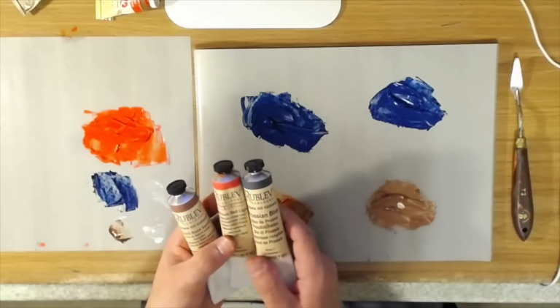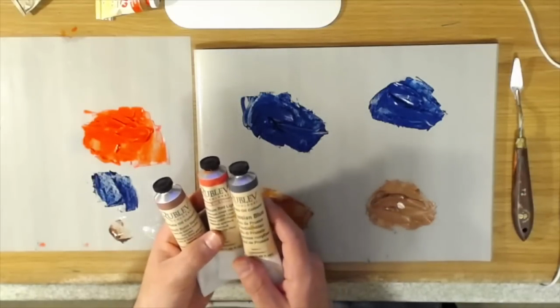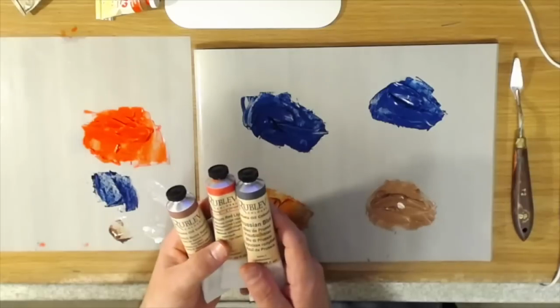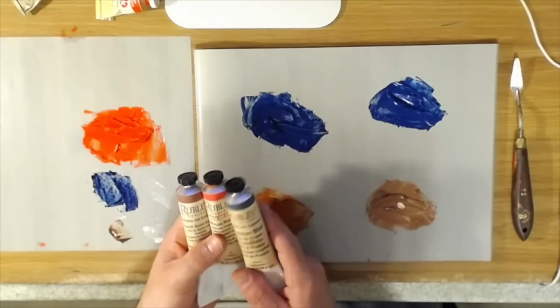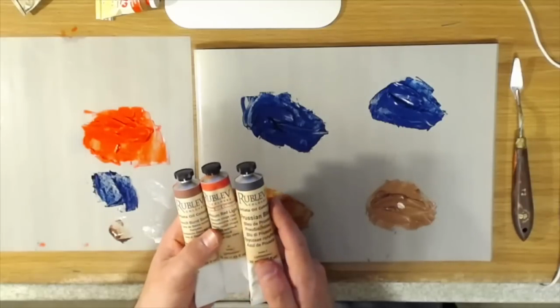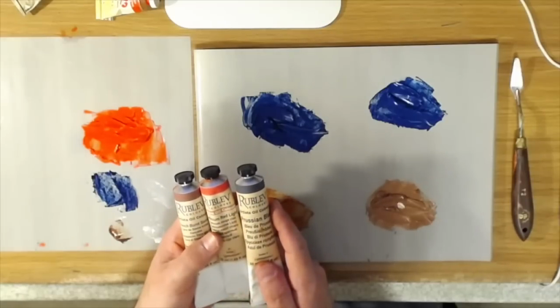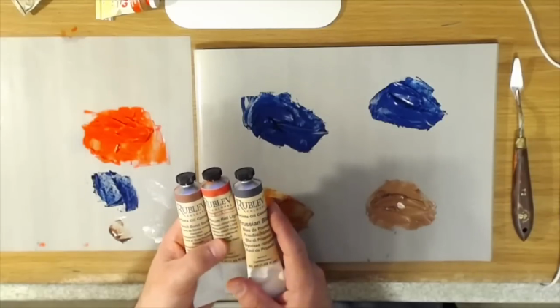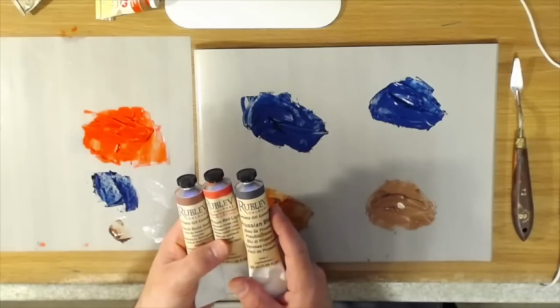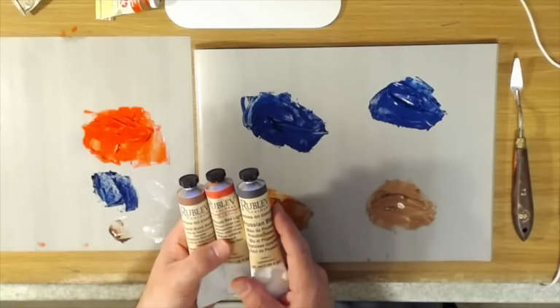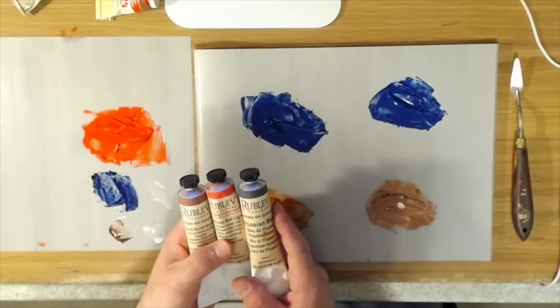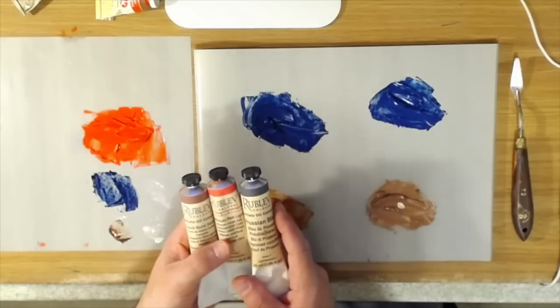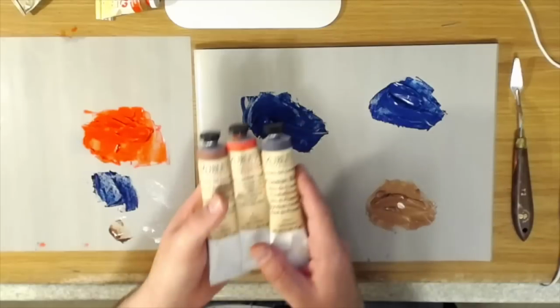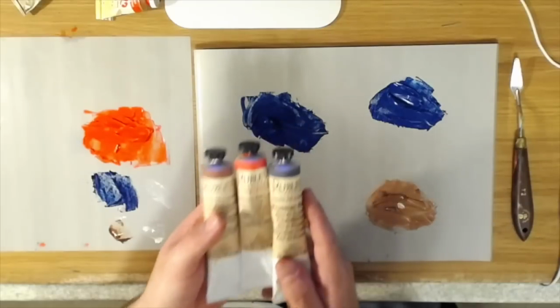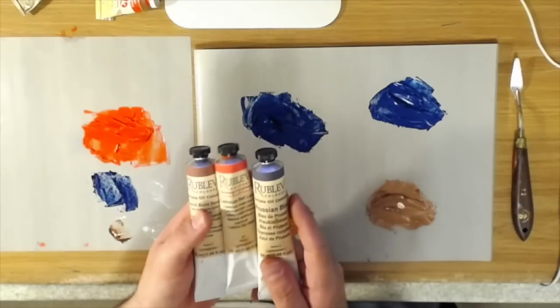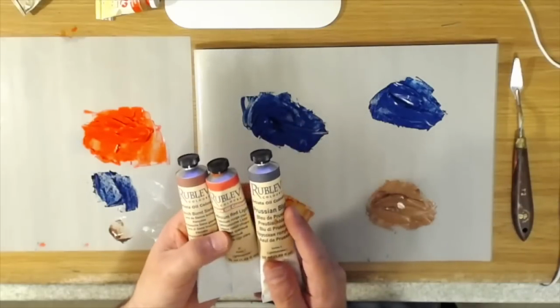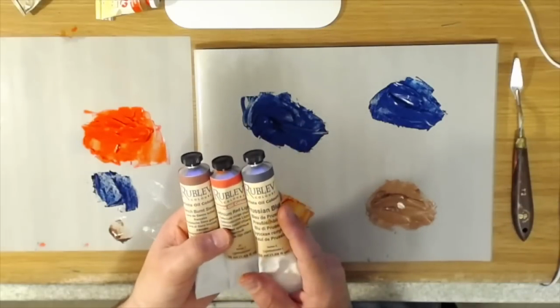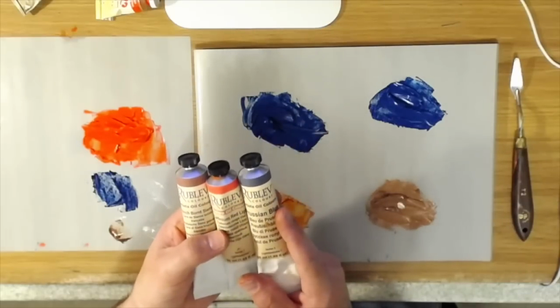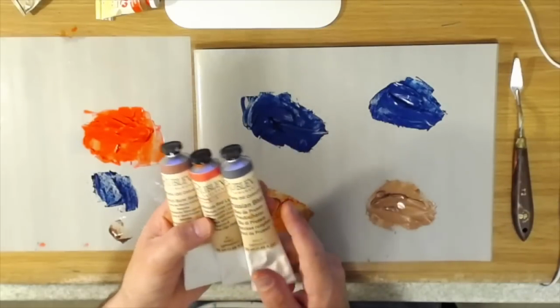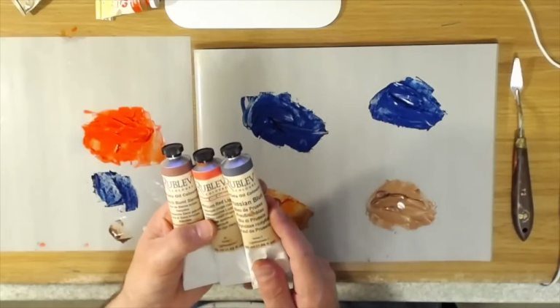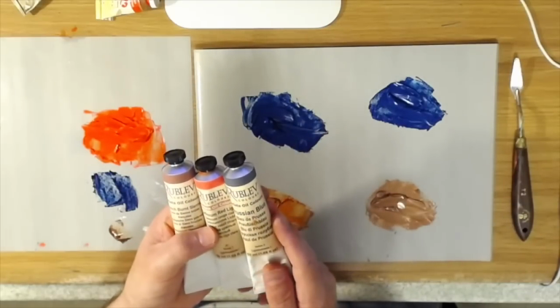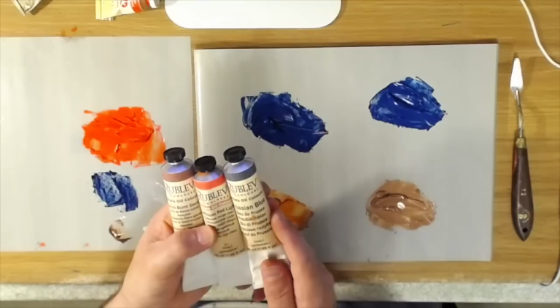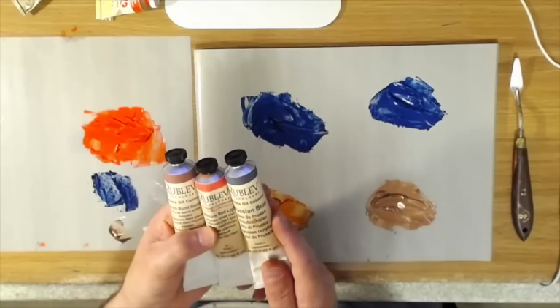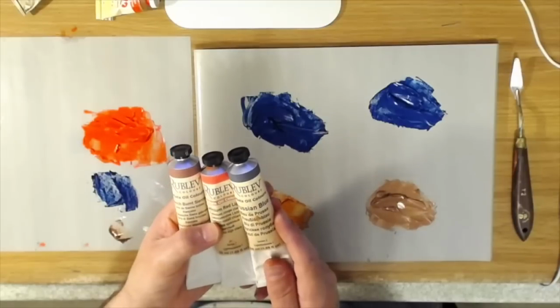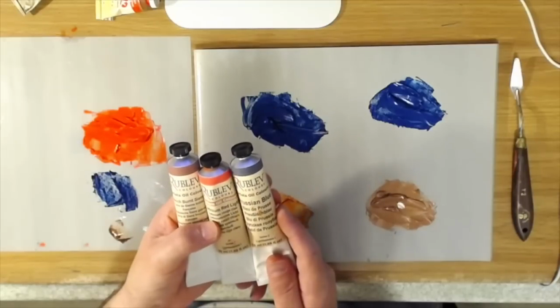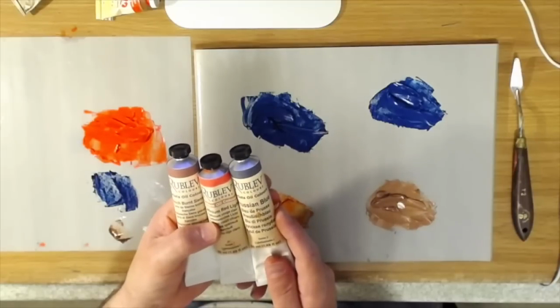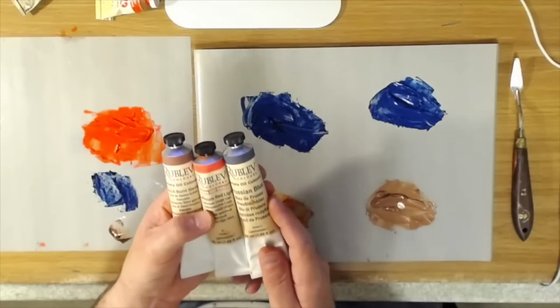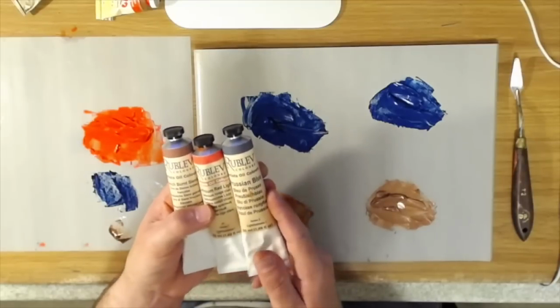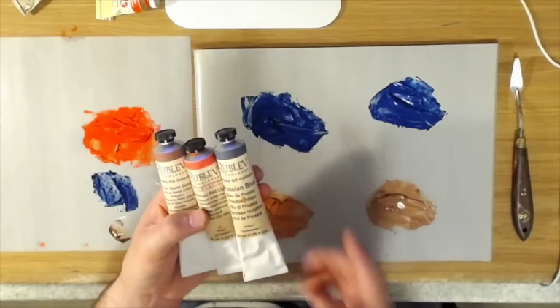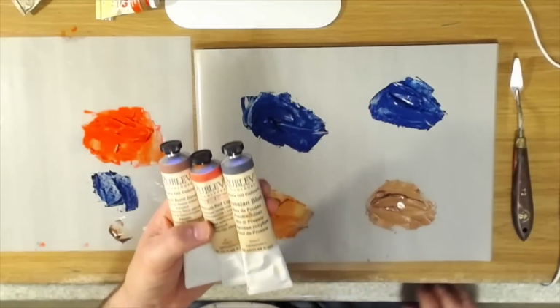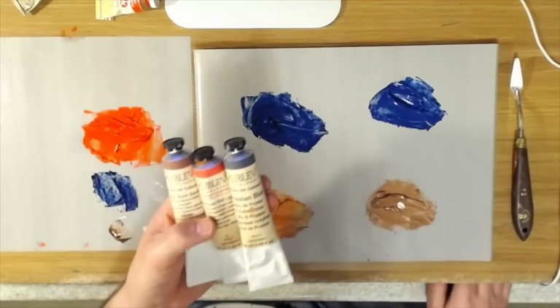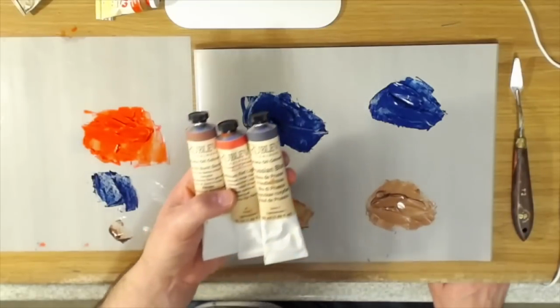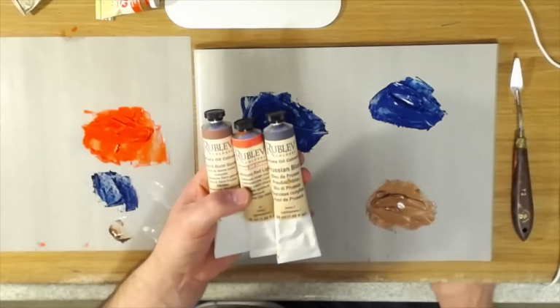I hope this shed a little bit of light on these three colors from Rublev. If you would like to try them, I will put a link in the description below to their website. Thank you for watching and I'll see you in the next video.